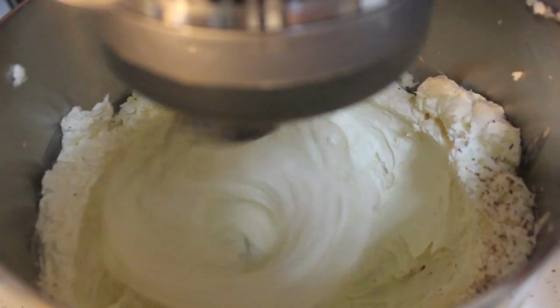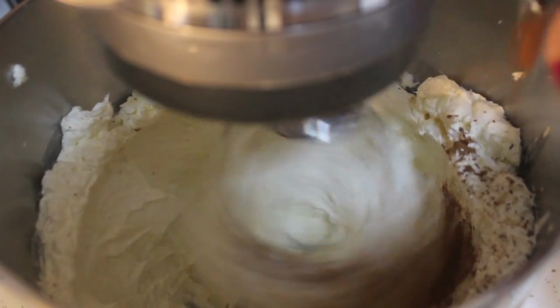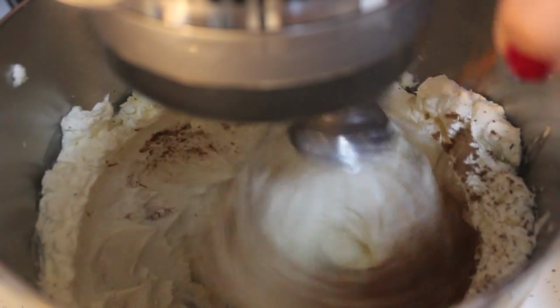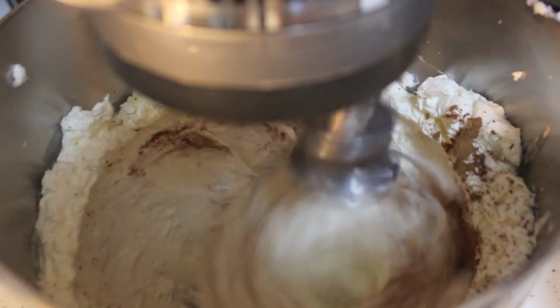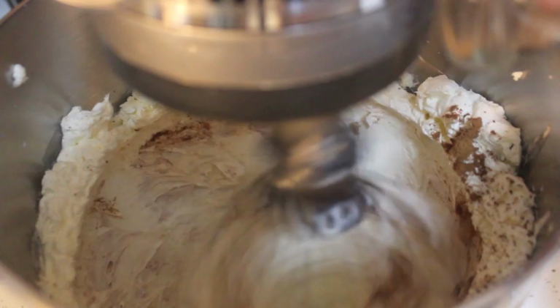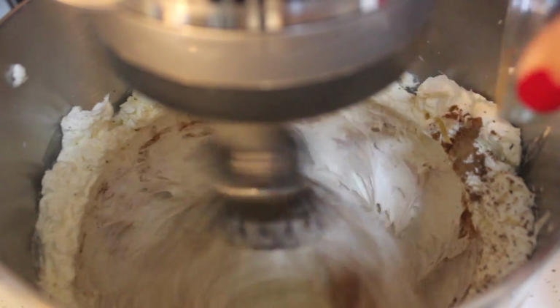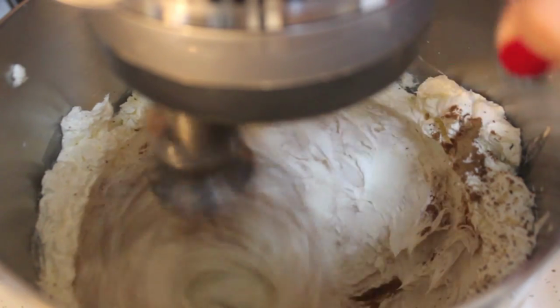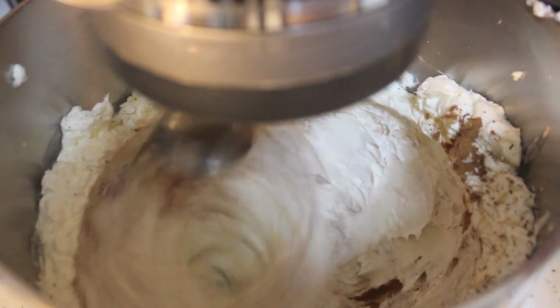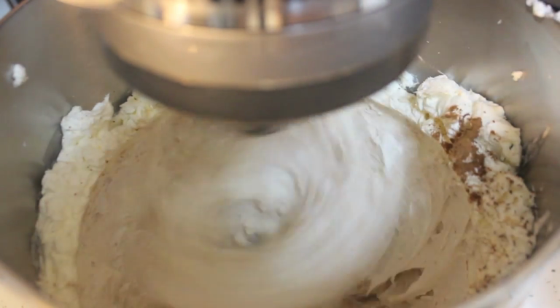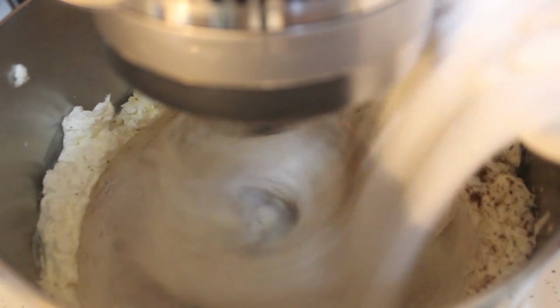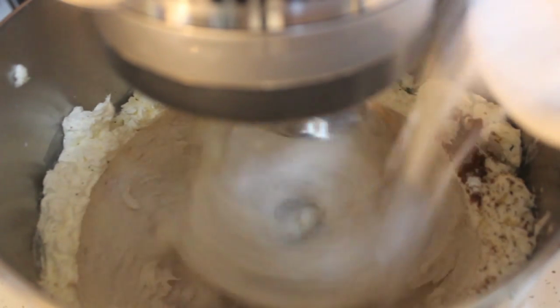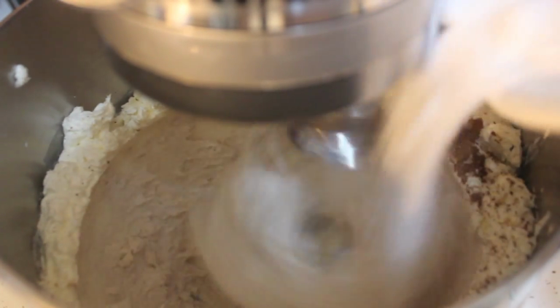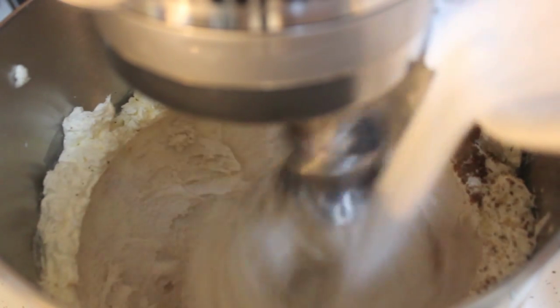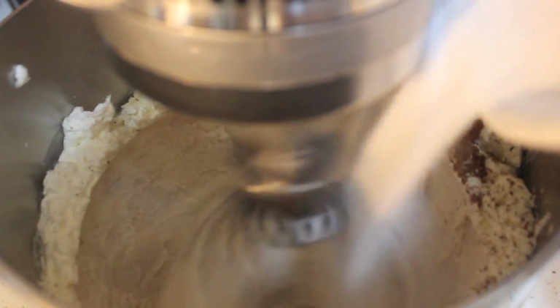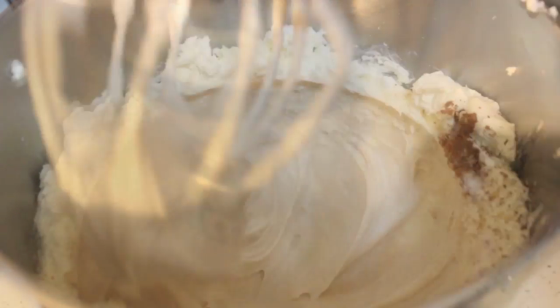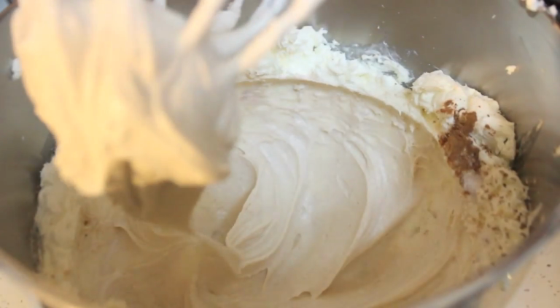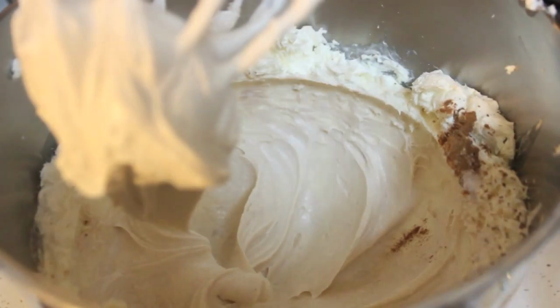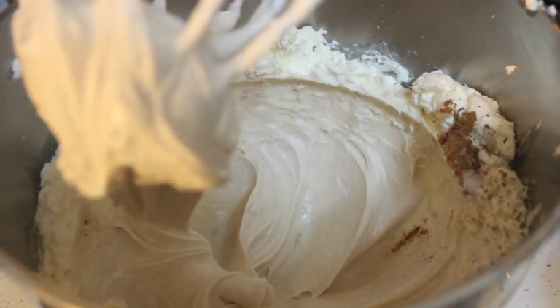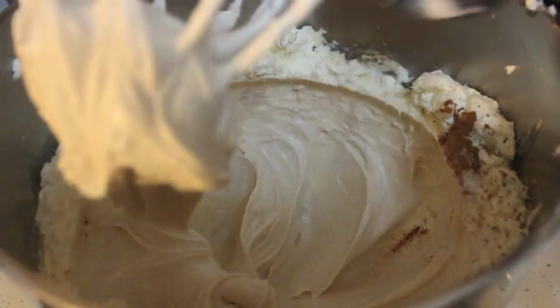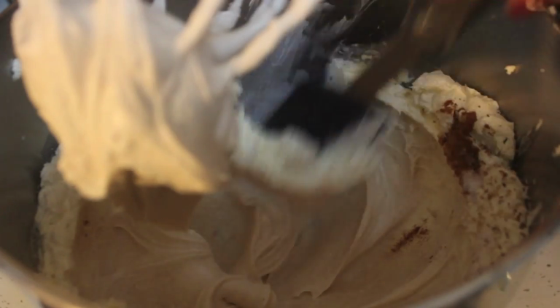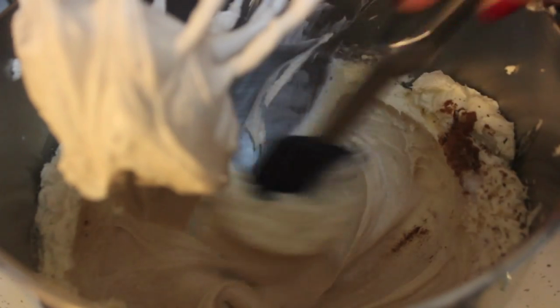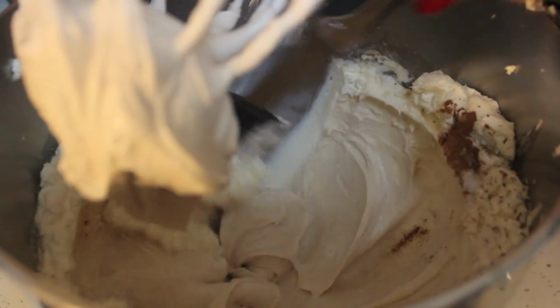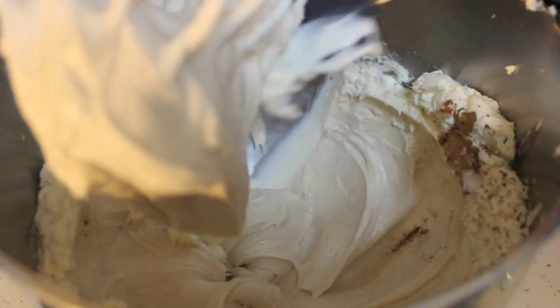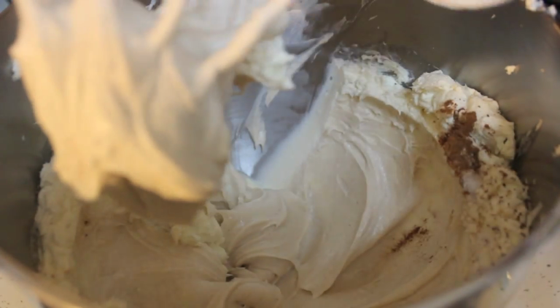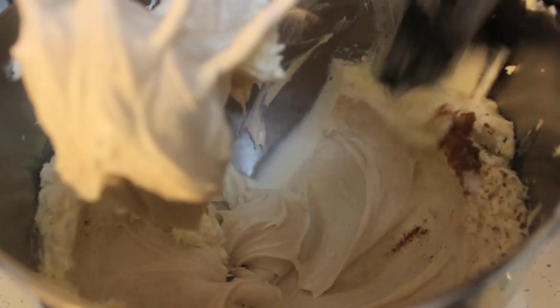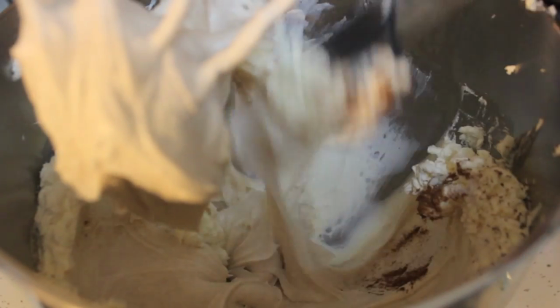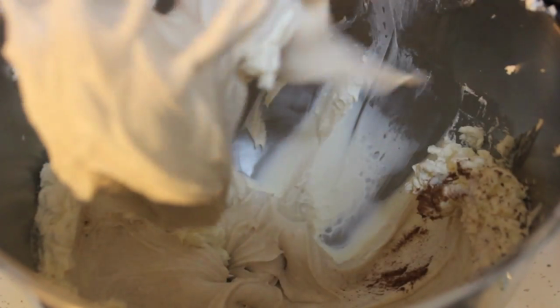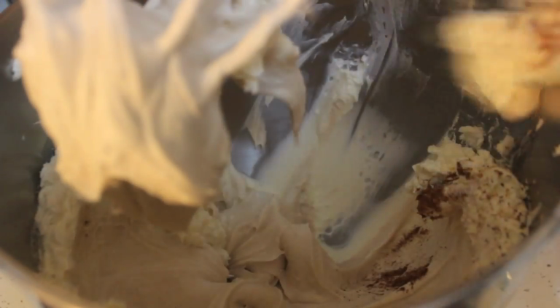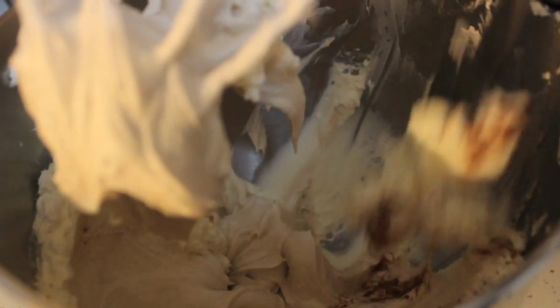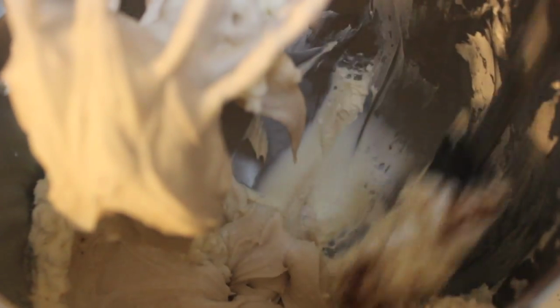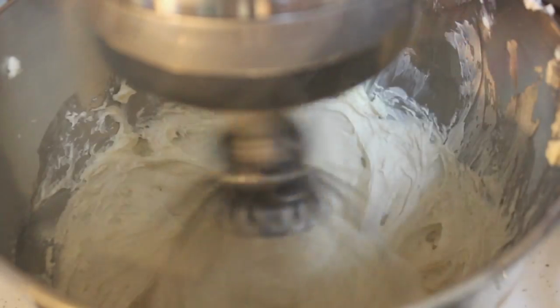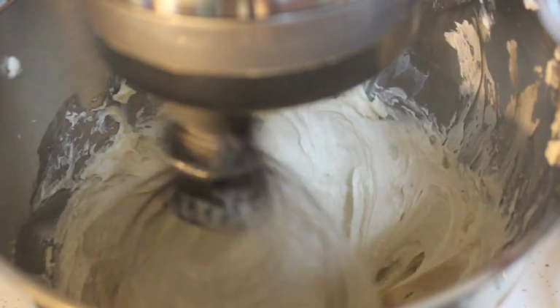I grated some fresh nutmeg, threw in some cinnamon and the sugar. After you add the sugar you want to beat that for about a minute or so. Make sure to scrape down the sides and the bottom of your bowl.